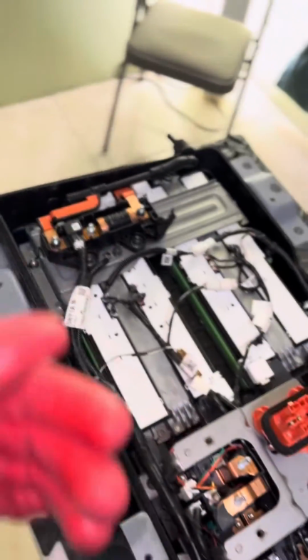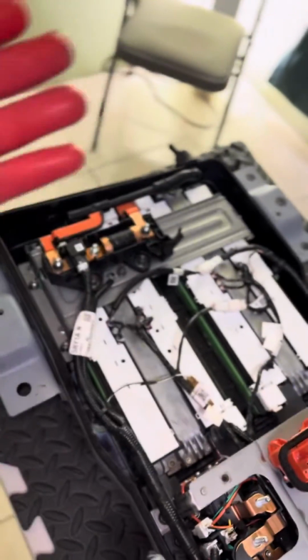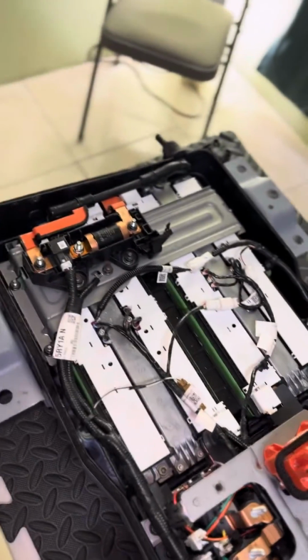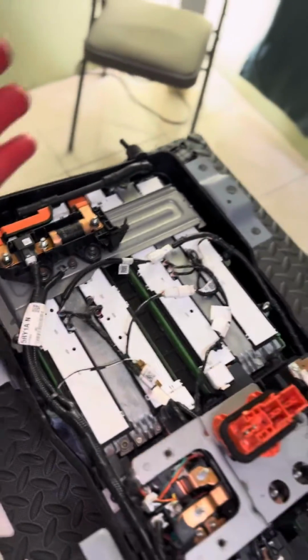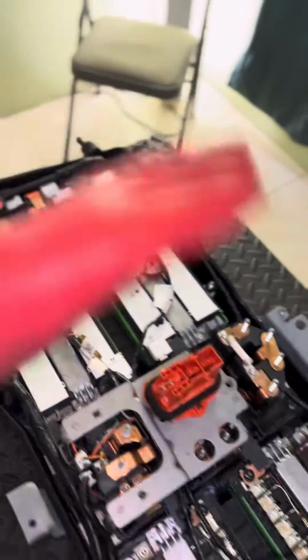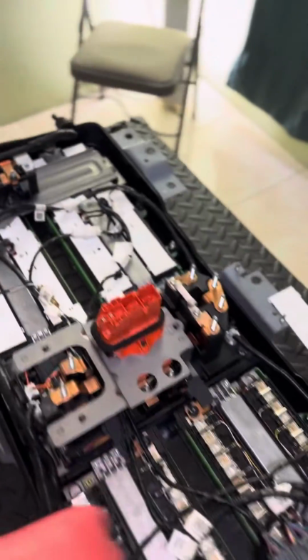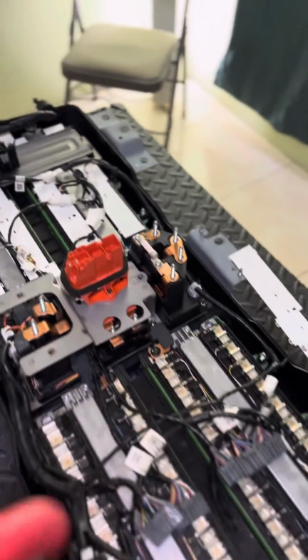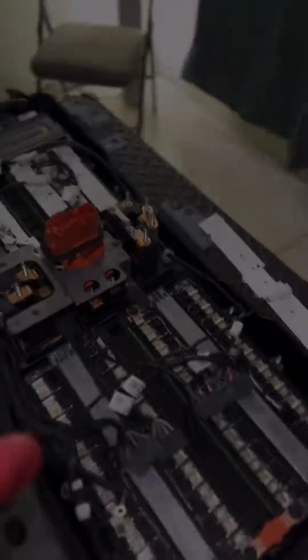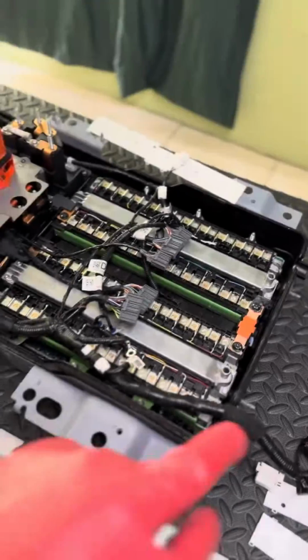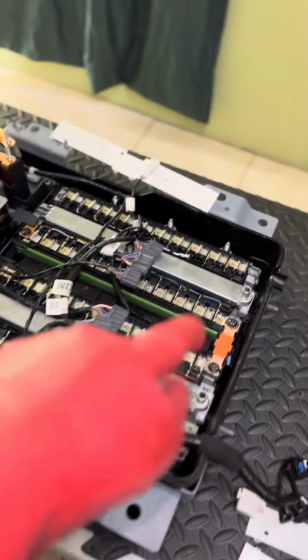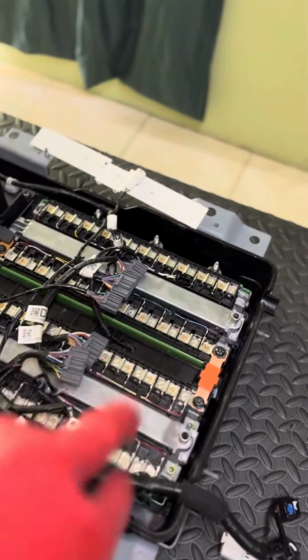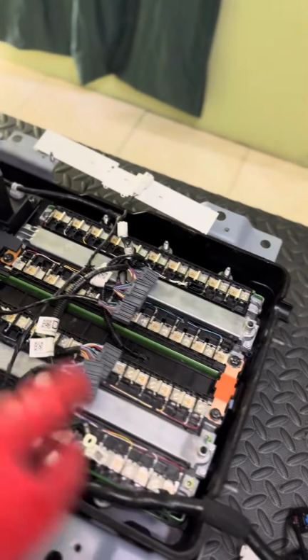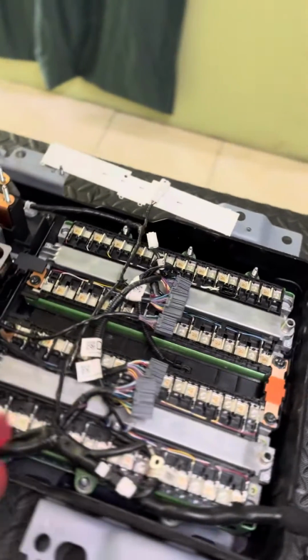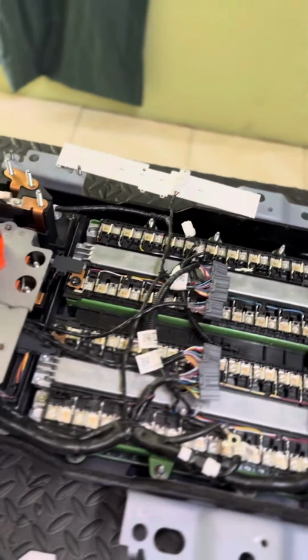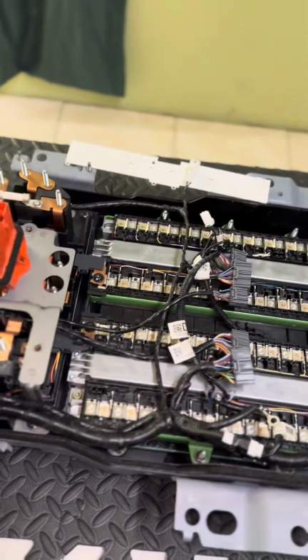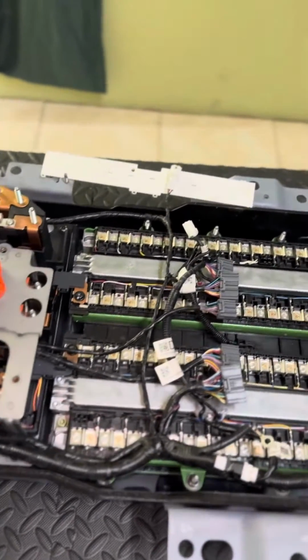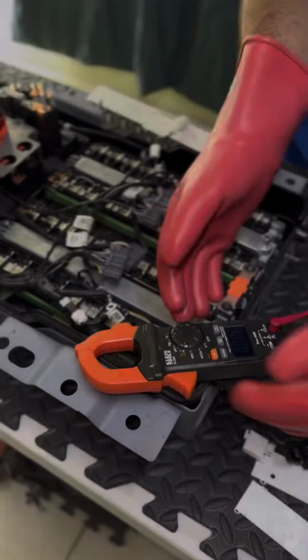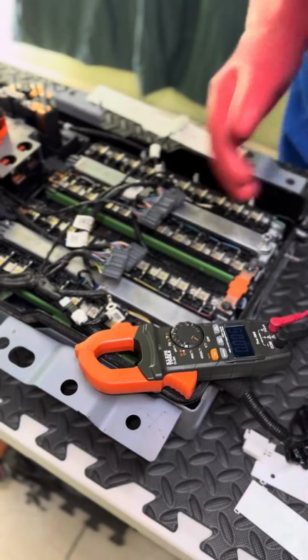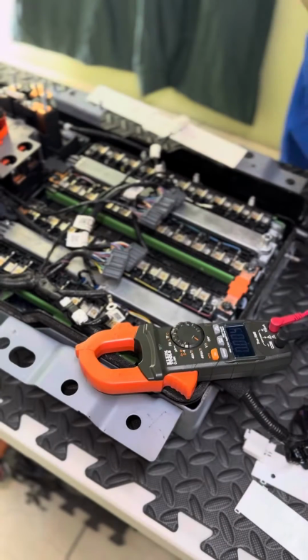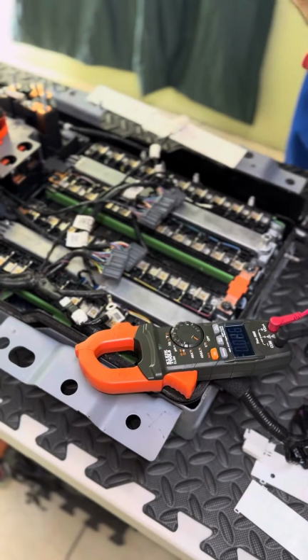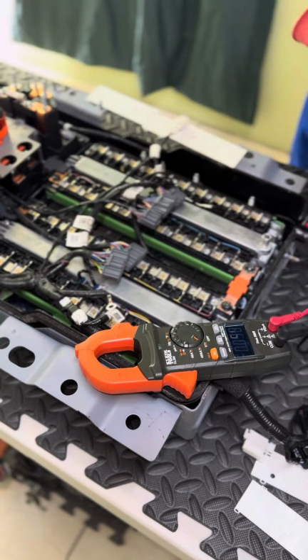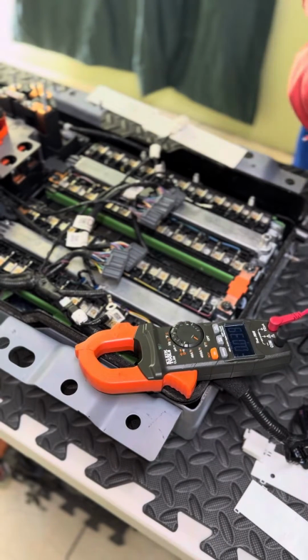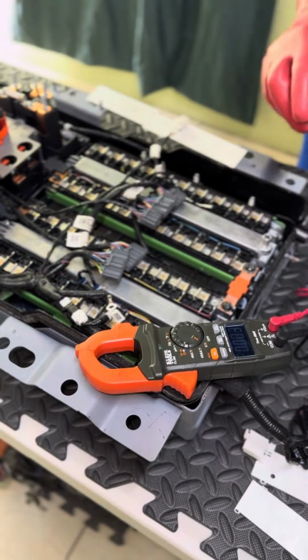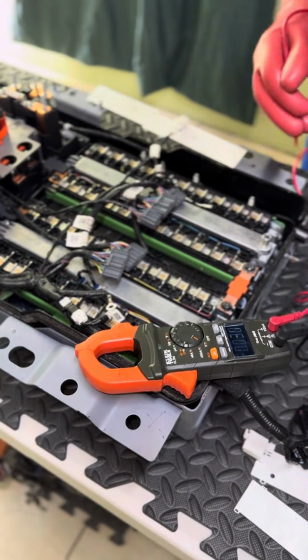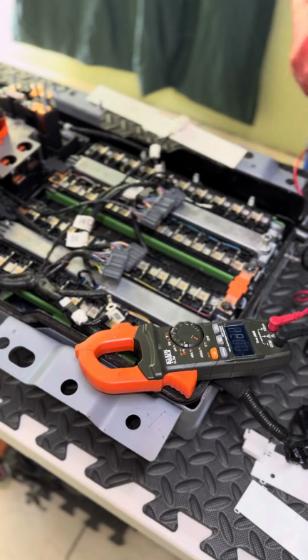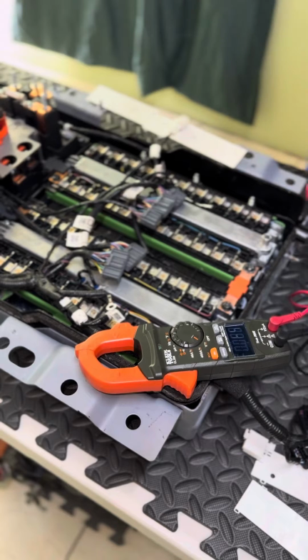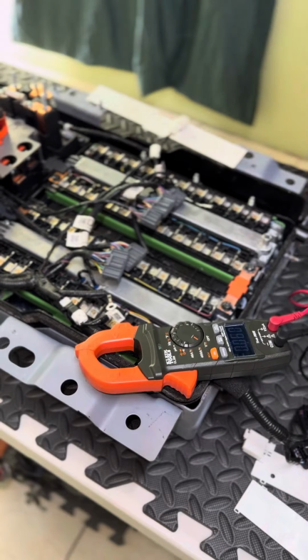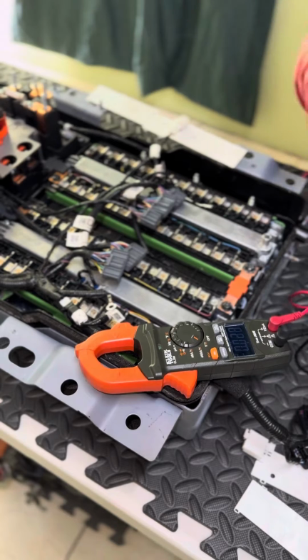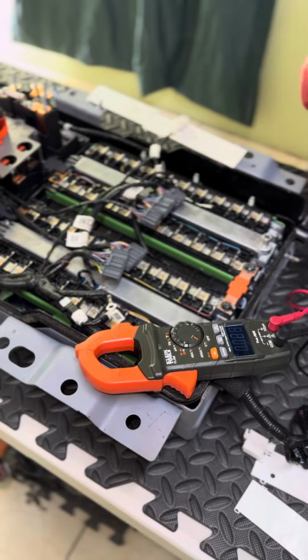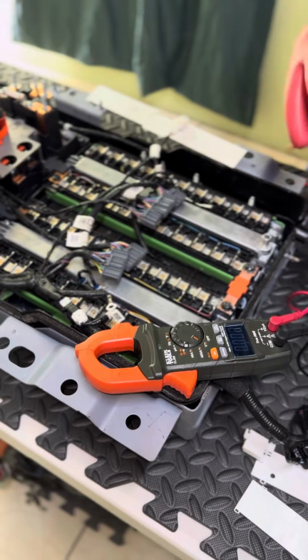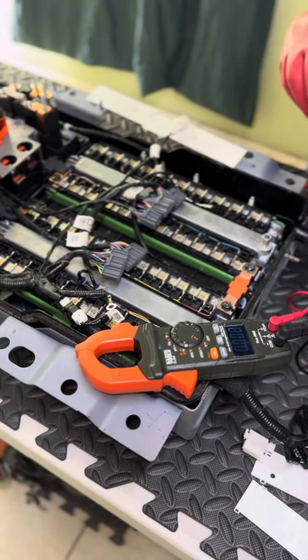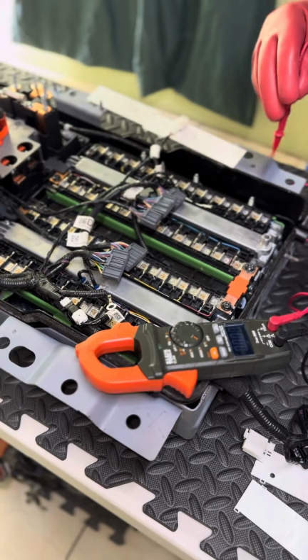One of them has 76 volts, the other one has 63 volts. So we're going to check the individual cells to see what's going on. Let's read the individual cell voltages.